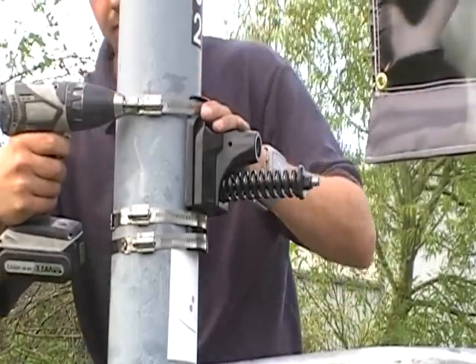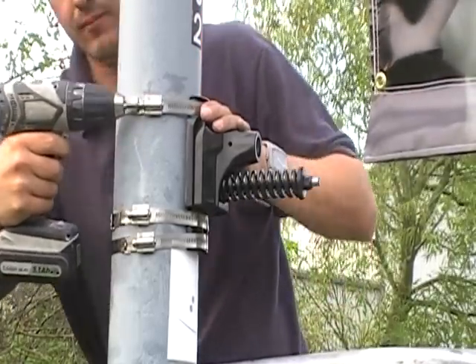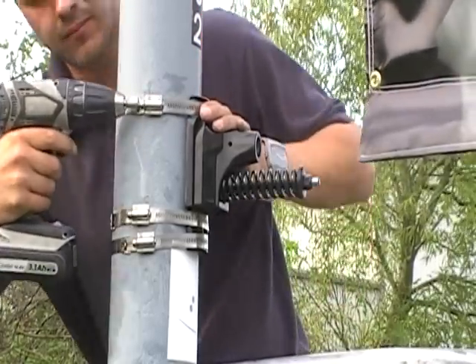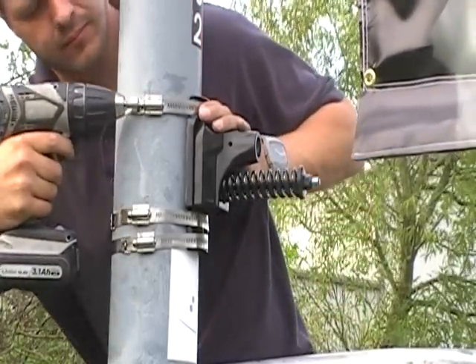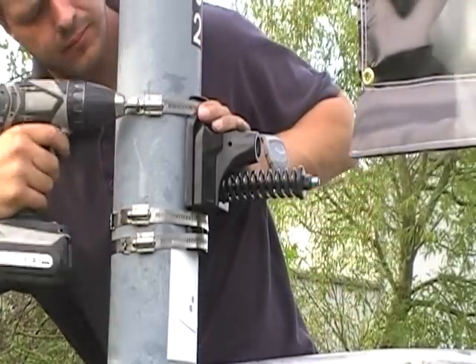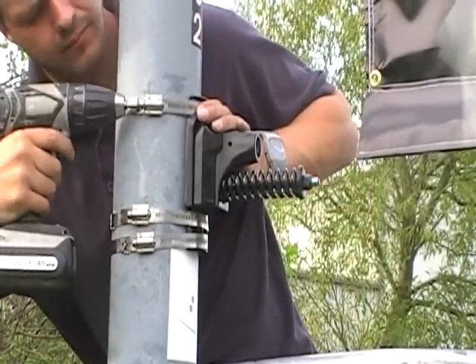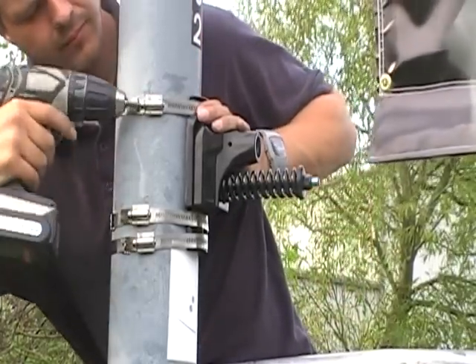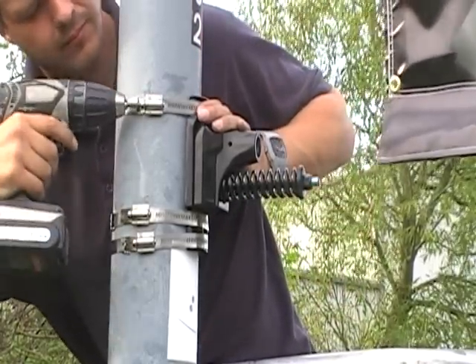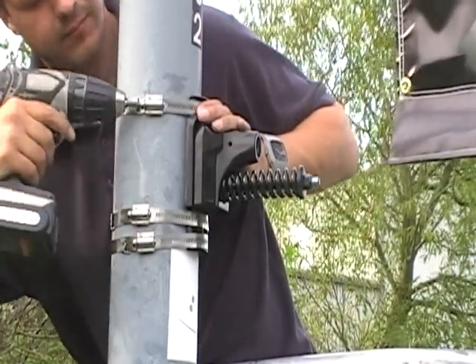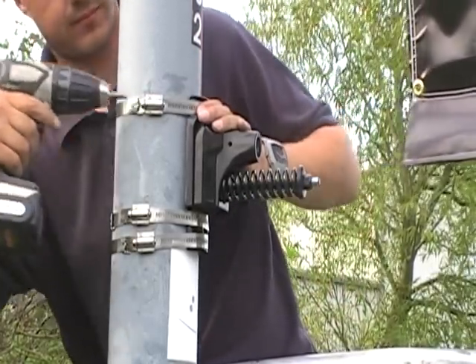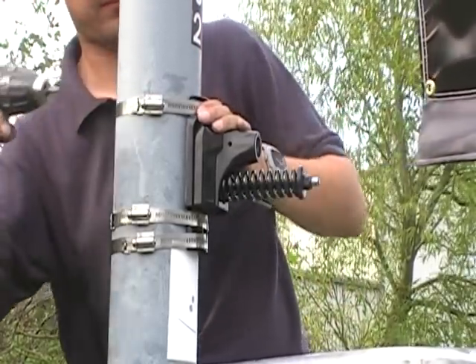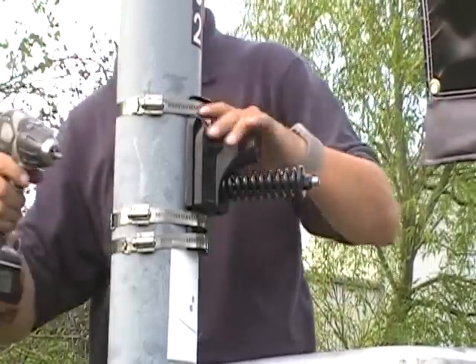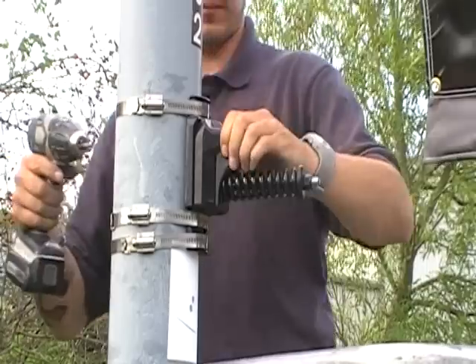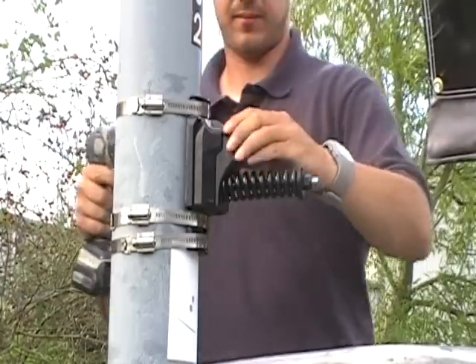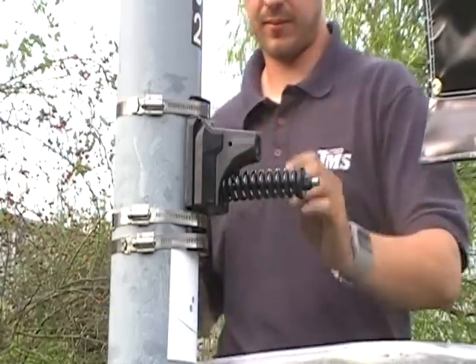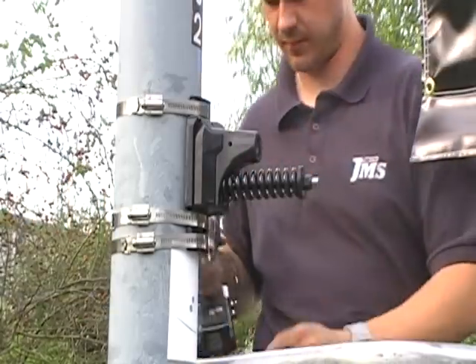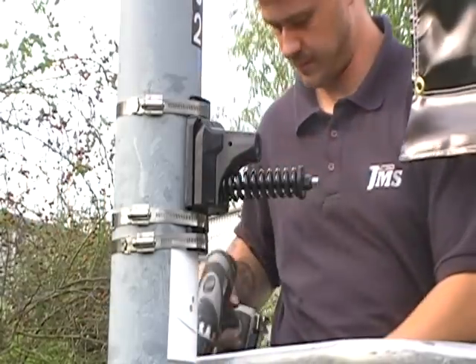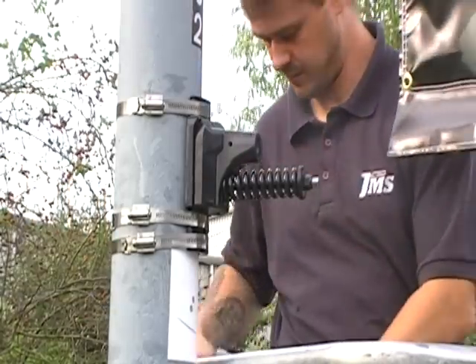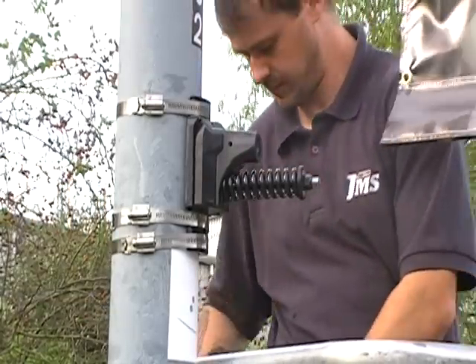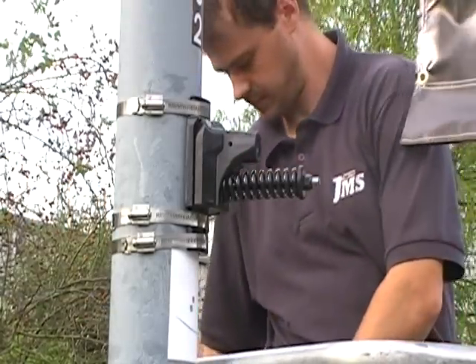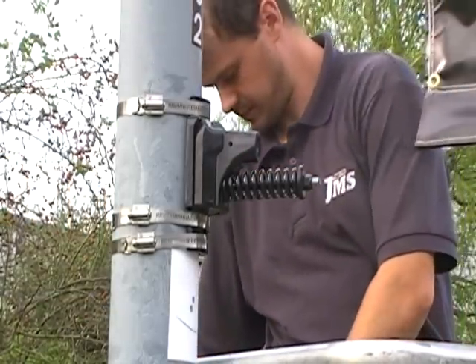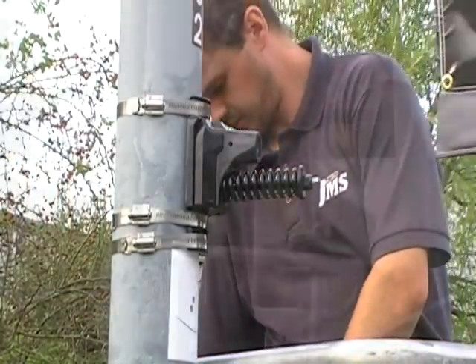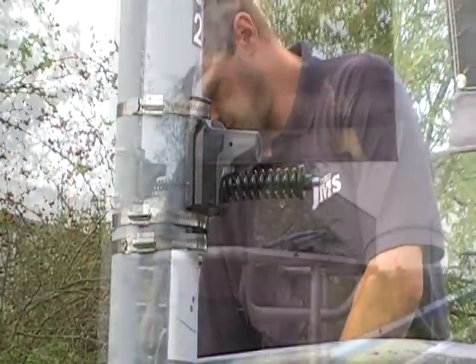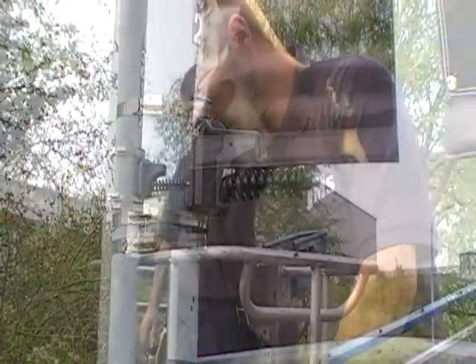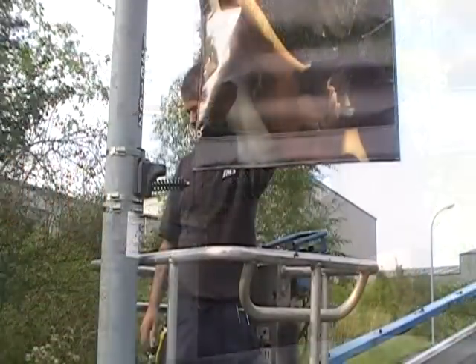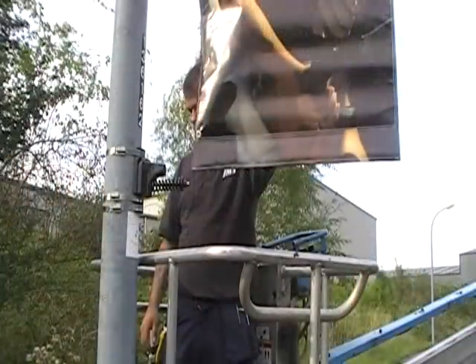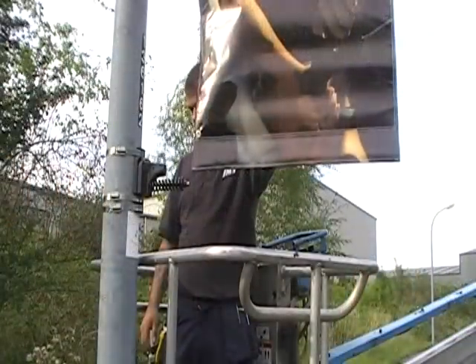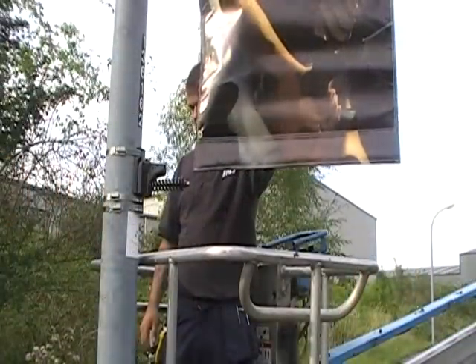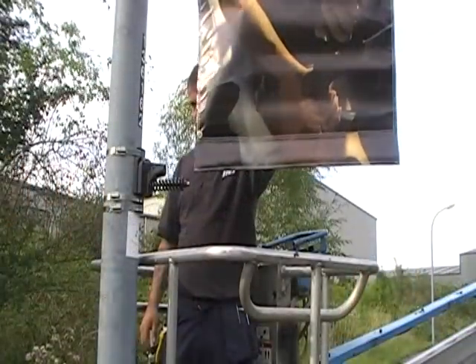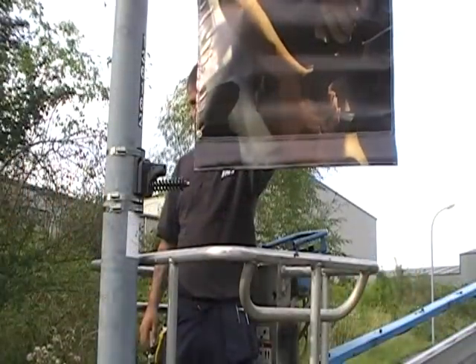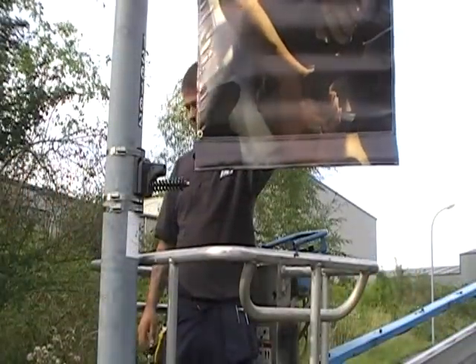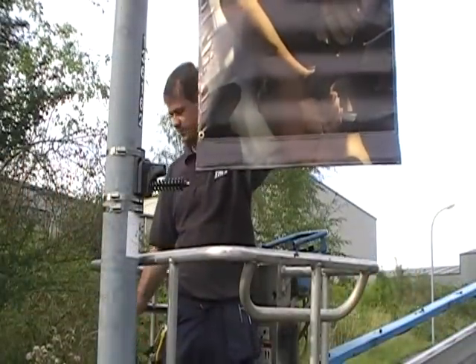The operator checks the final position of the banding. We now have a nice secure bracket ready to use.